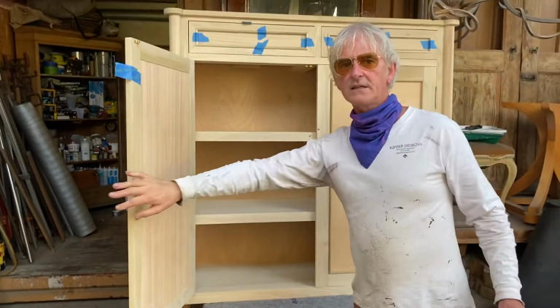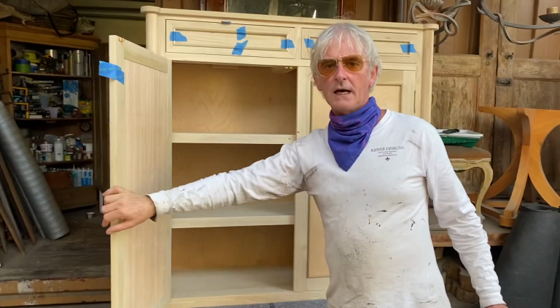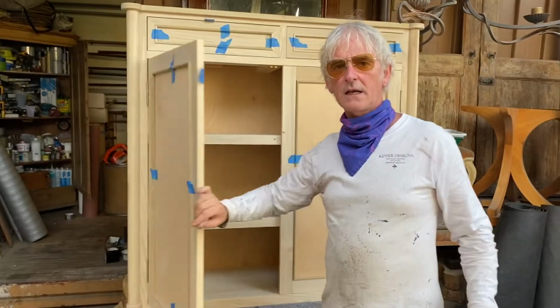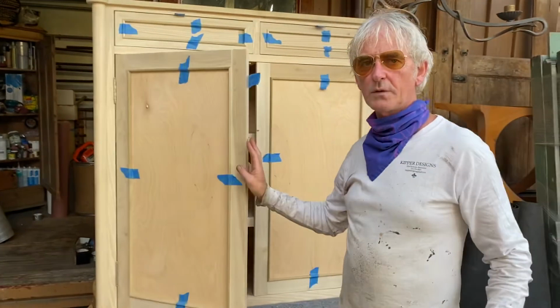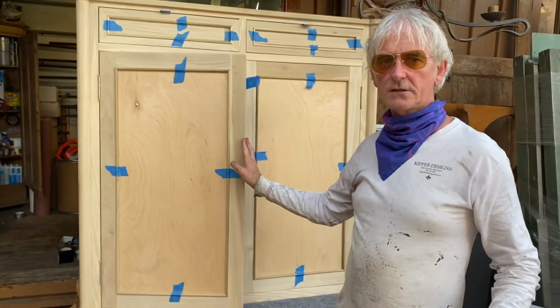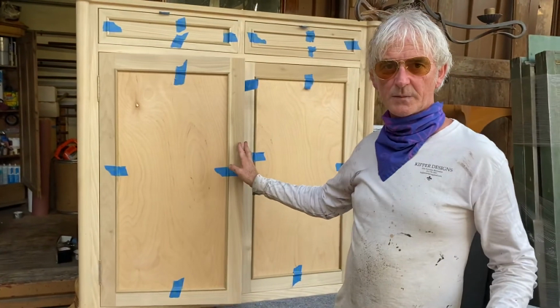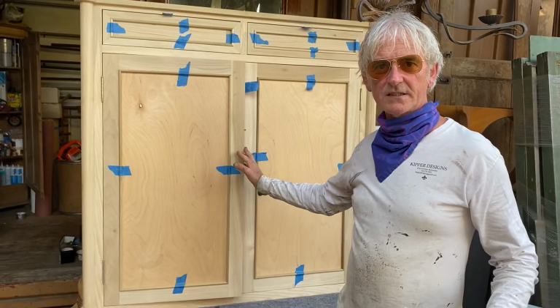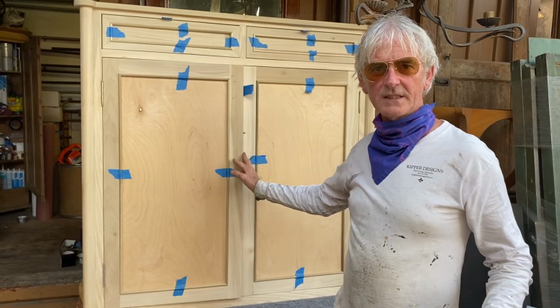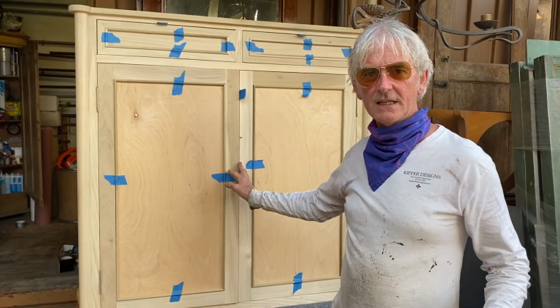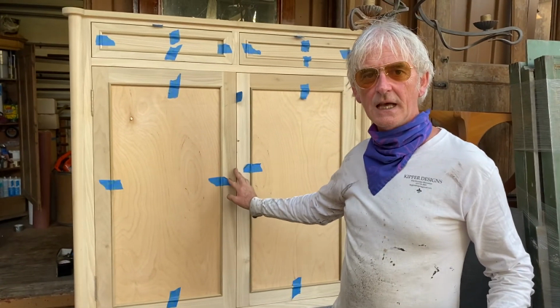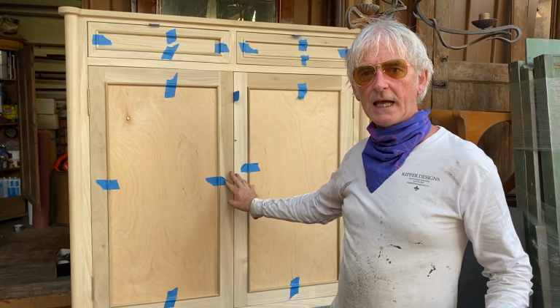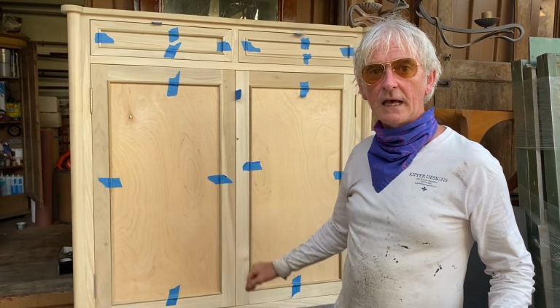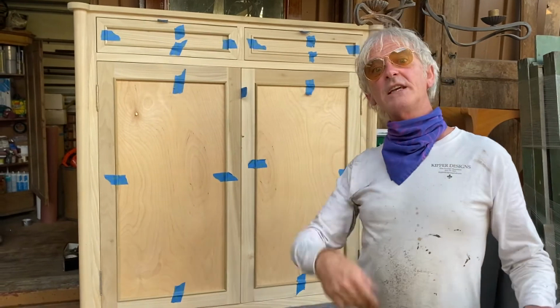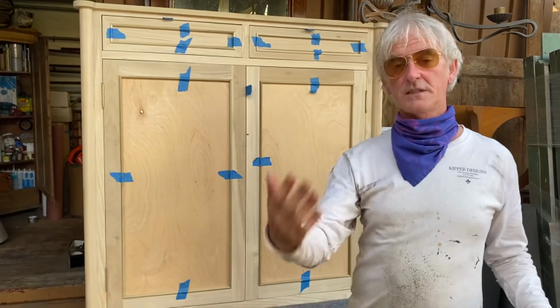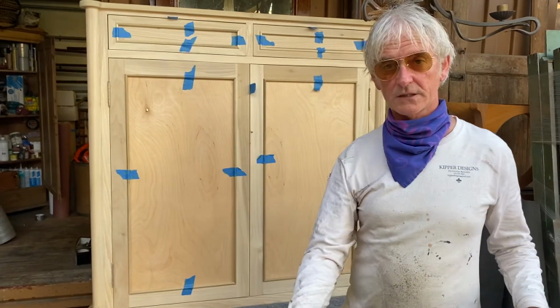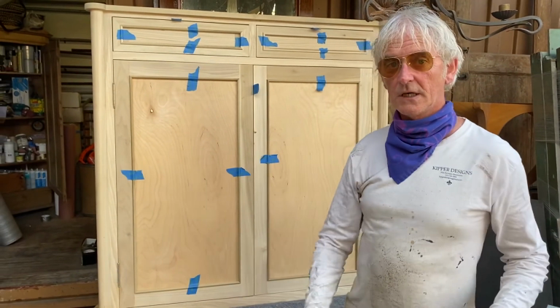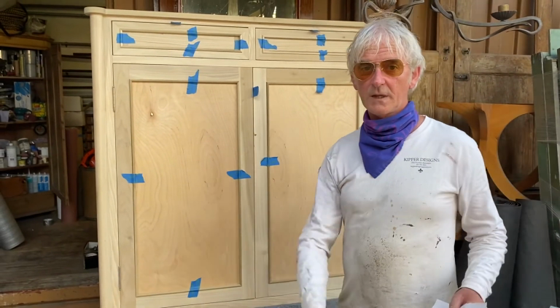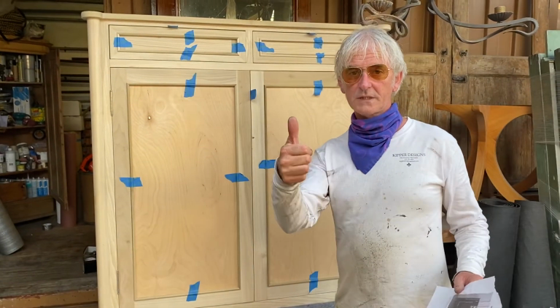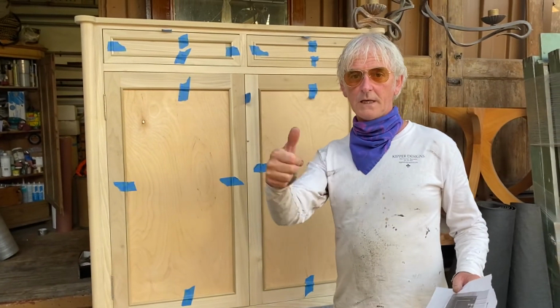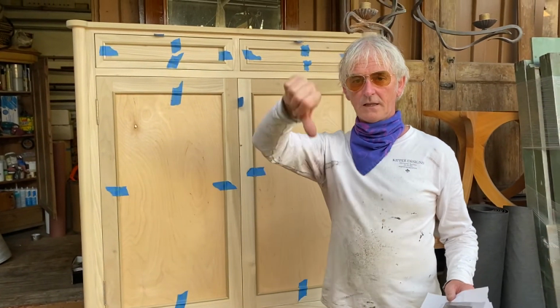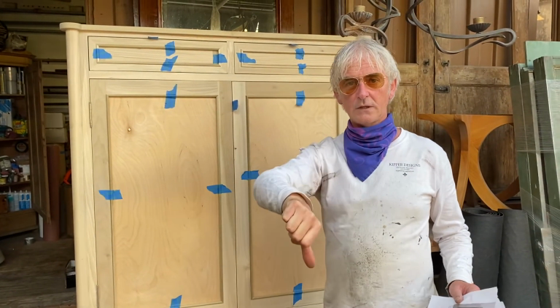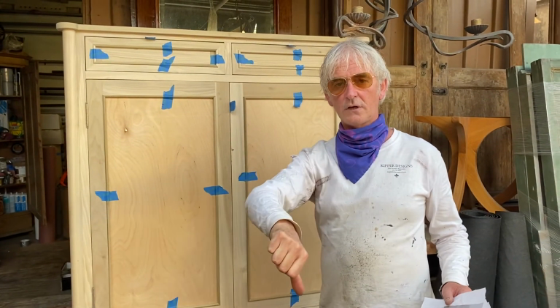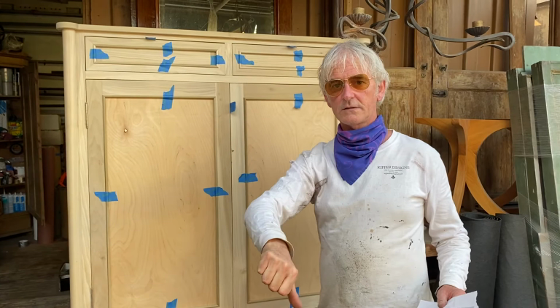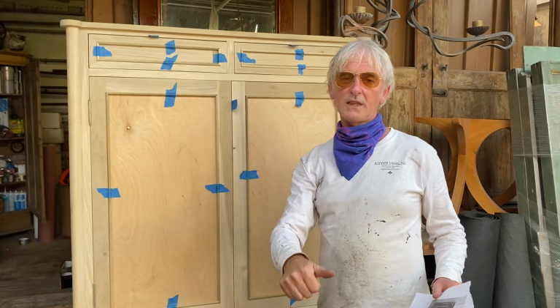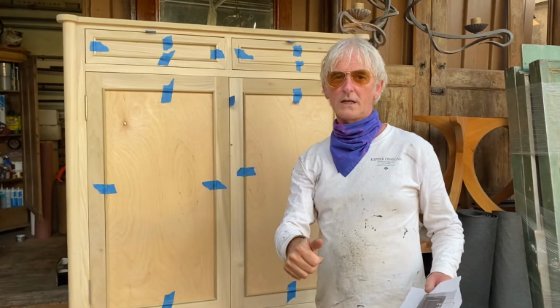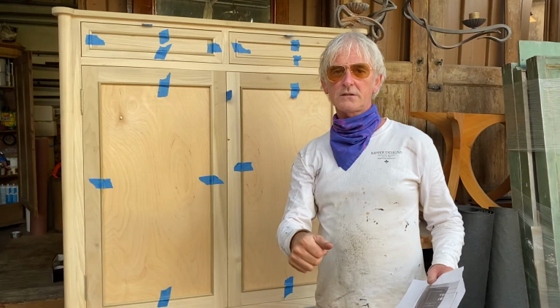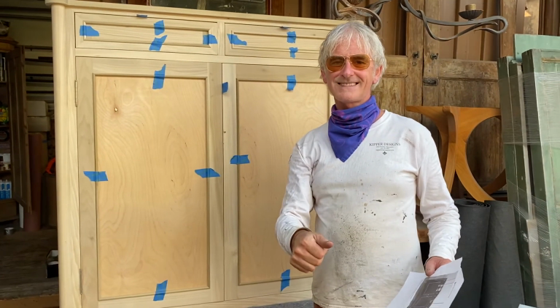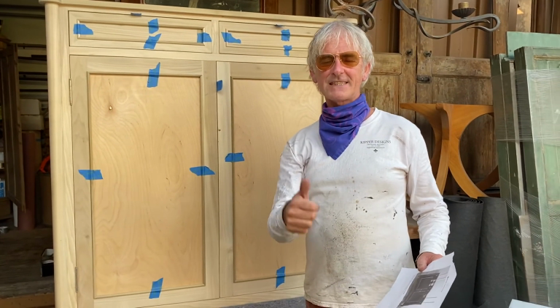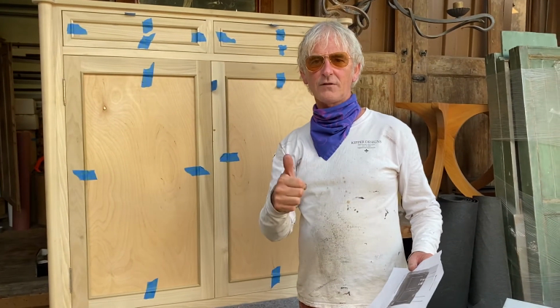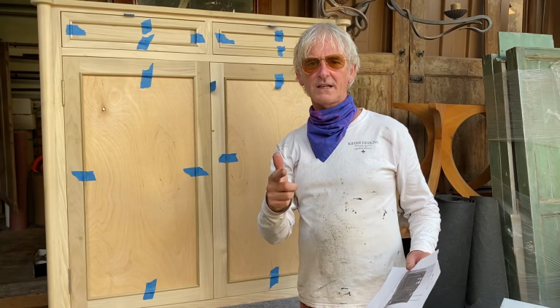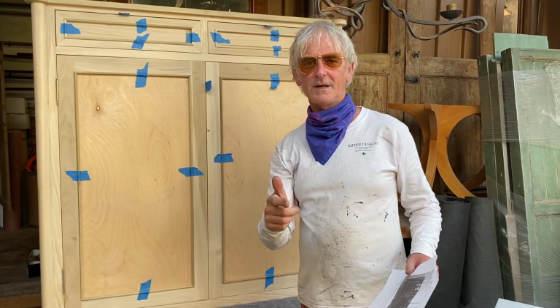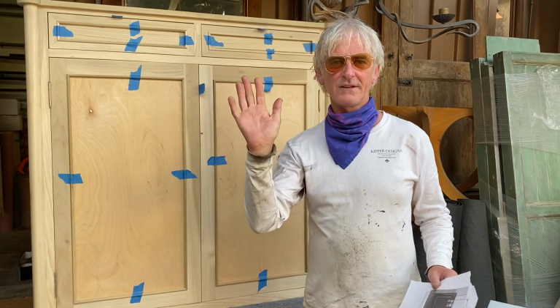Over the next couple of weeks you'll see the process of it being stained and heavily French polished. Give me the thumbs up — or down if you don't like it — but I think you will. That's it, look forward to the next time. Bye for now.